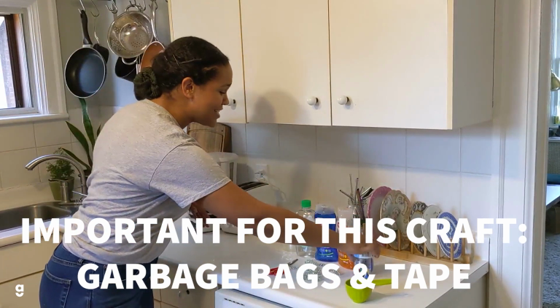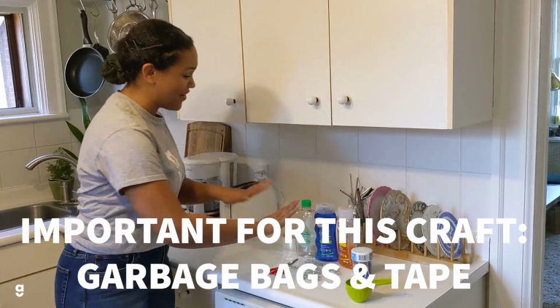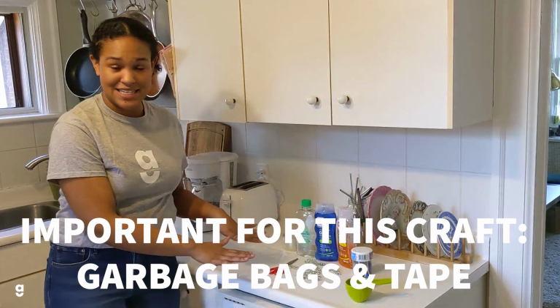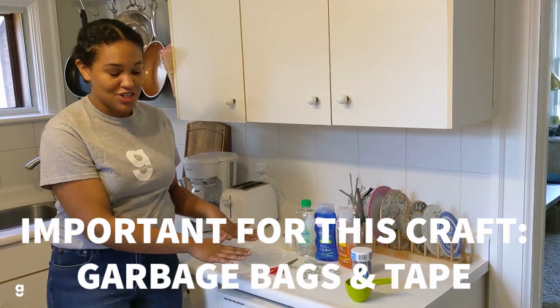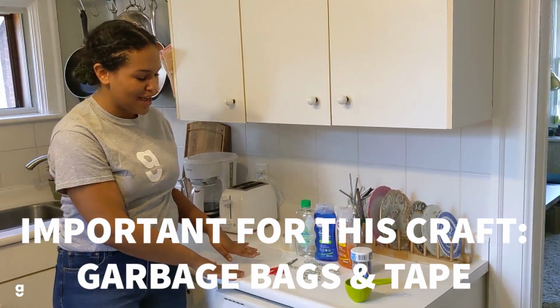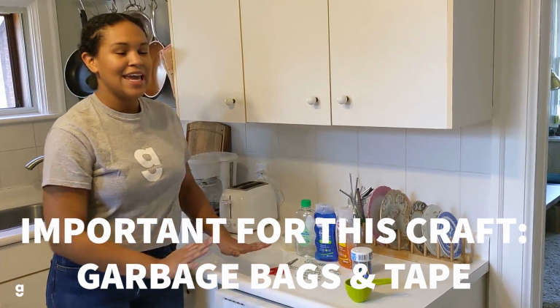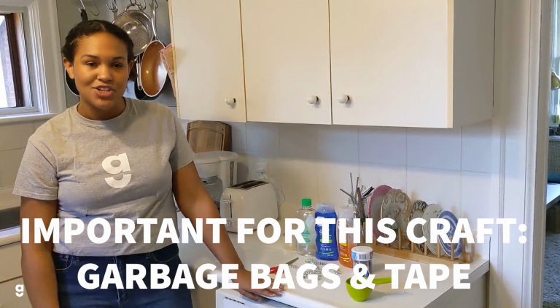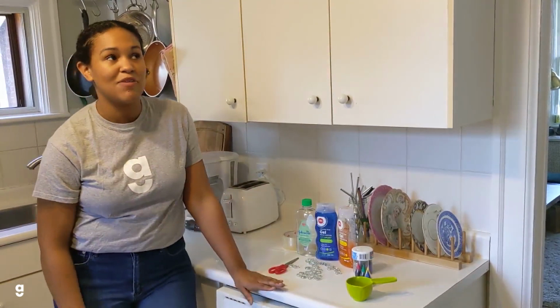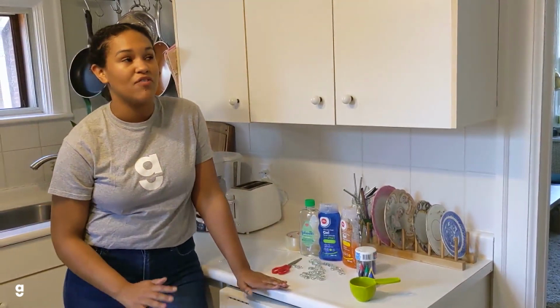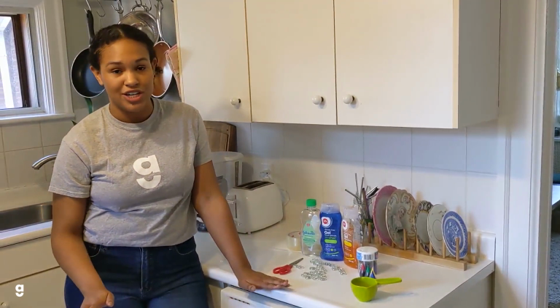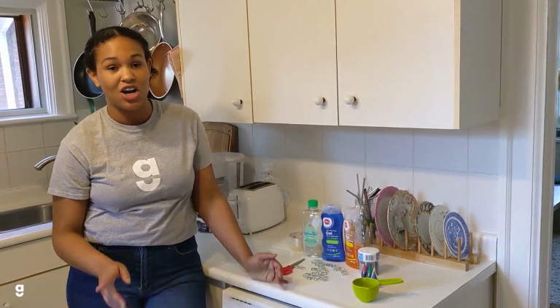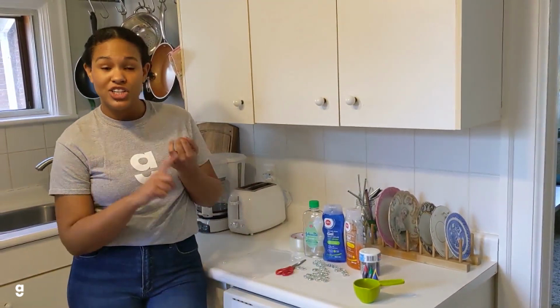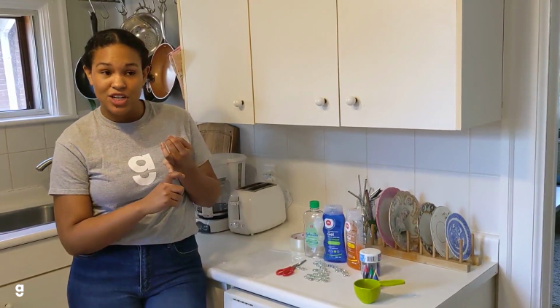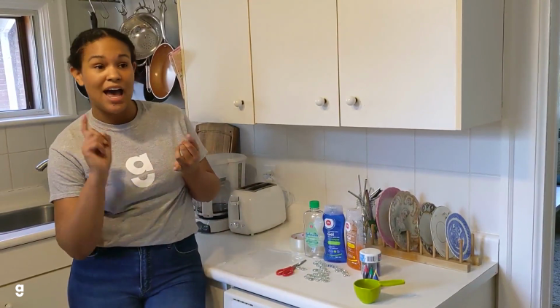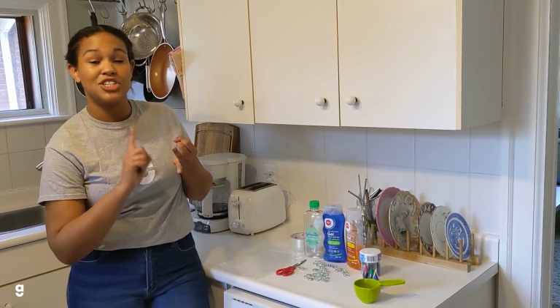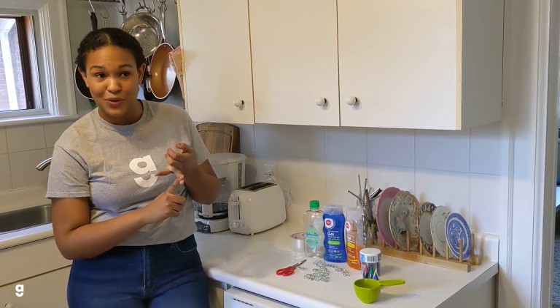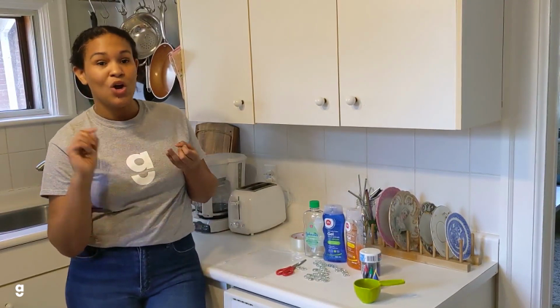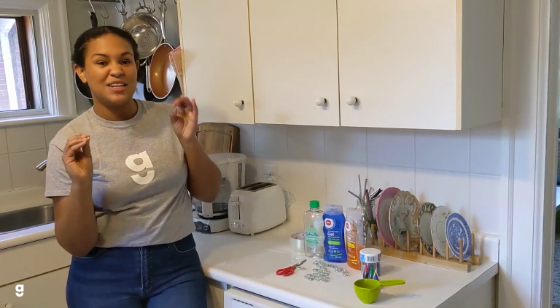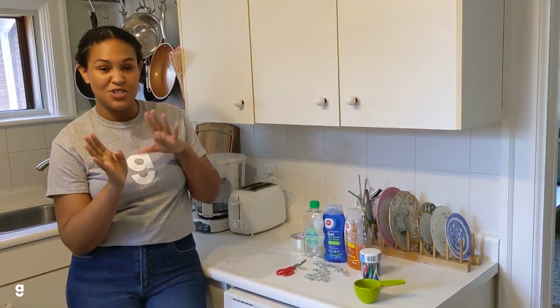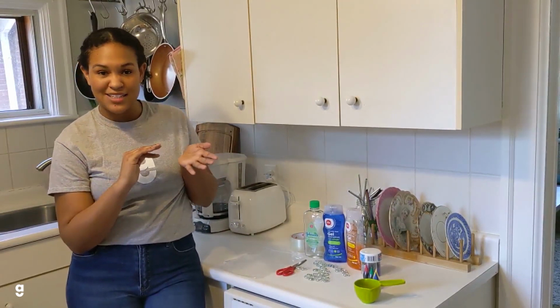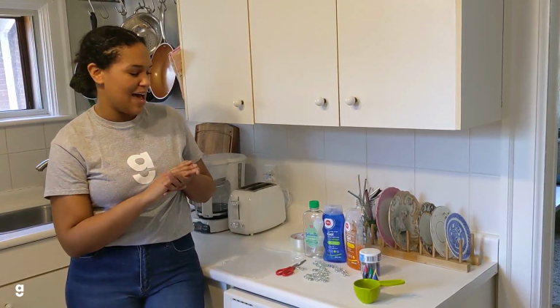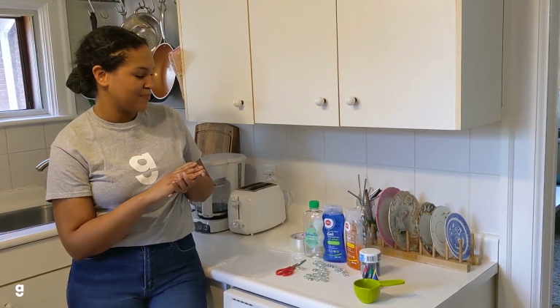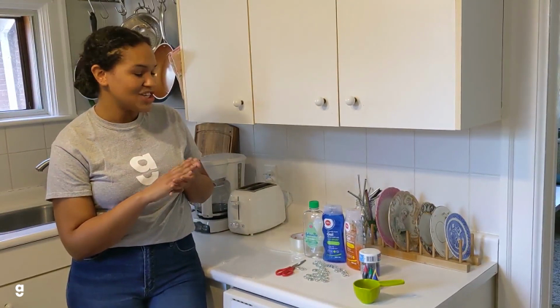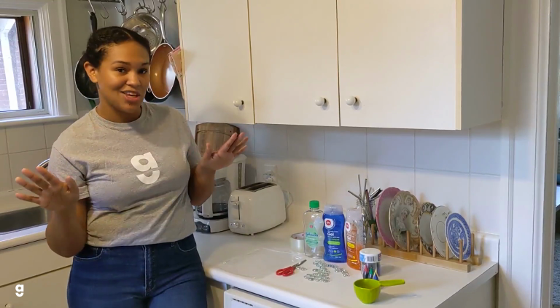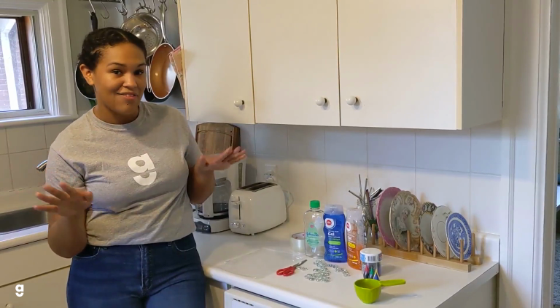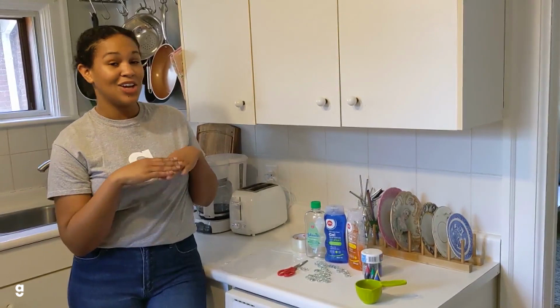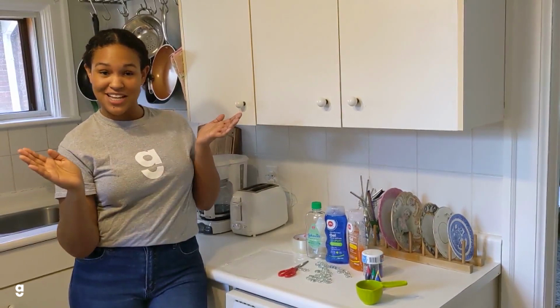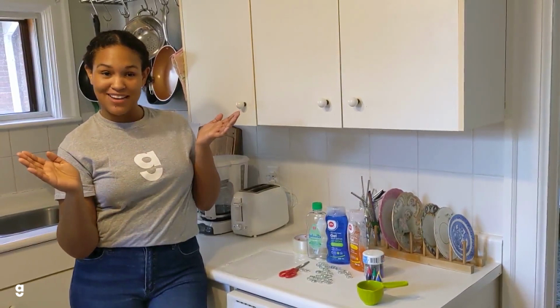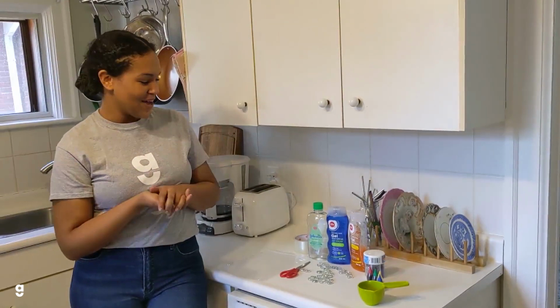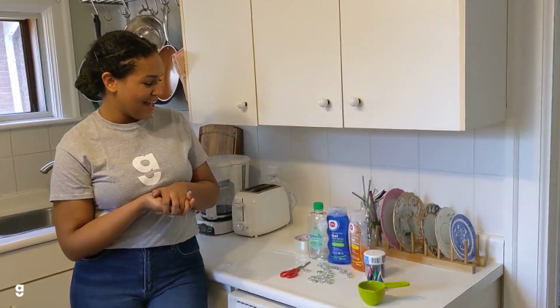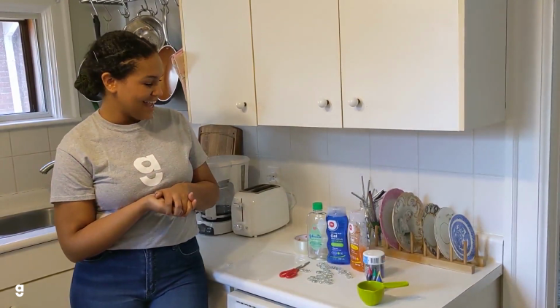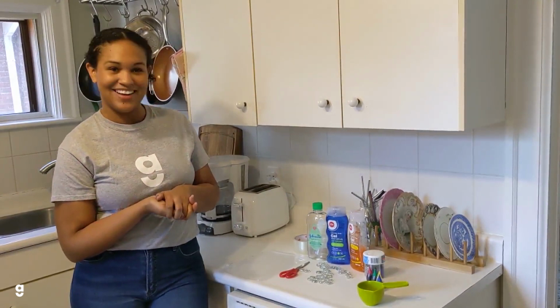Obviously you don't have to use these things in your sensory bag. In the centre some of our favourite ingredients are shaving cream, shampoo, and little beads or buttons. Essentially anything you have can go in a sensory bag. So let's get into it.